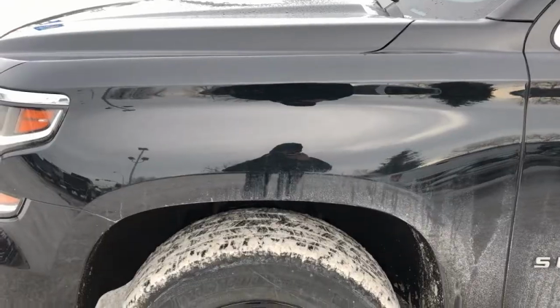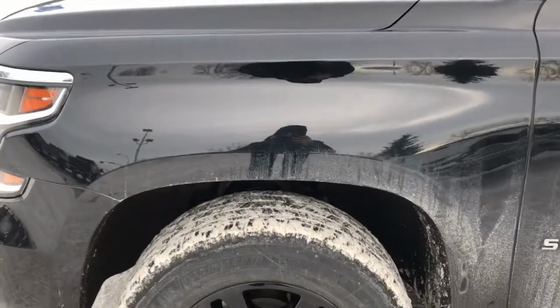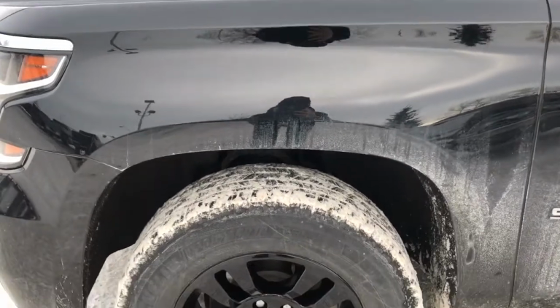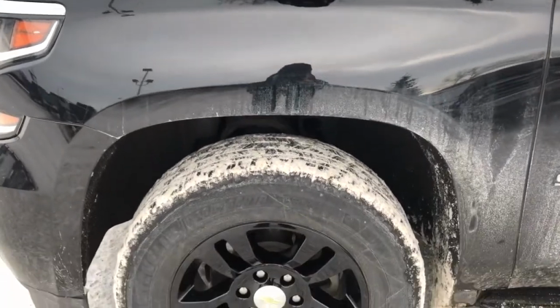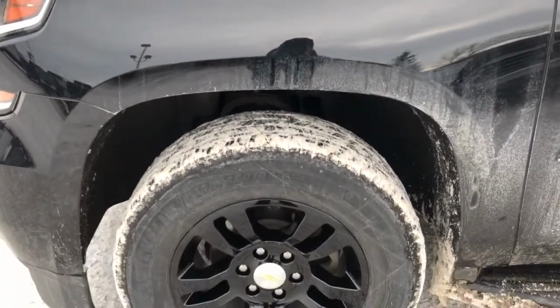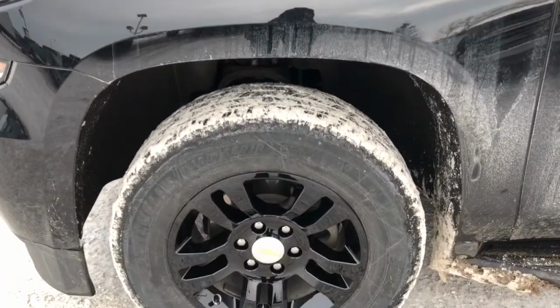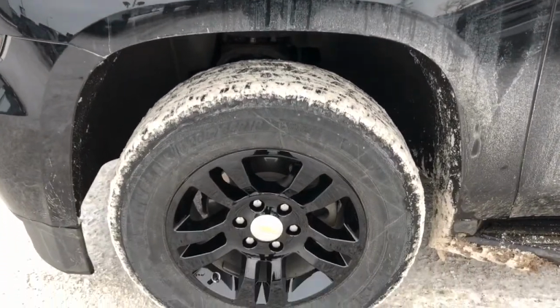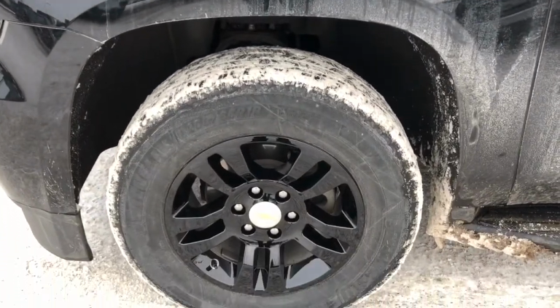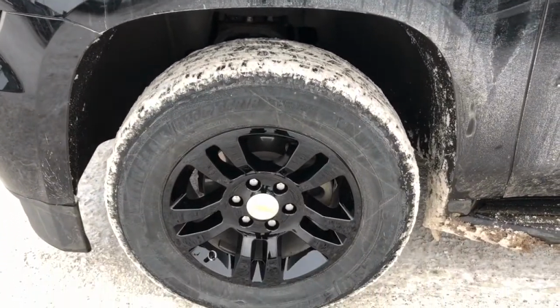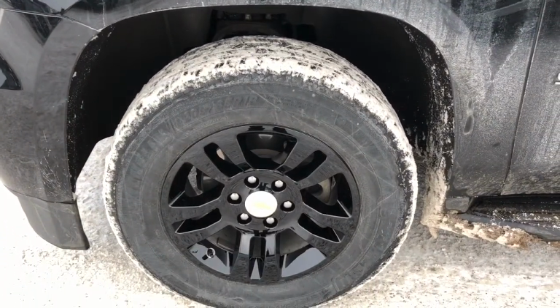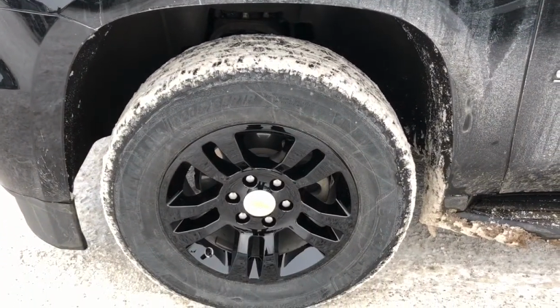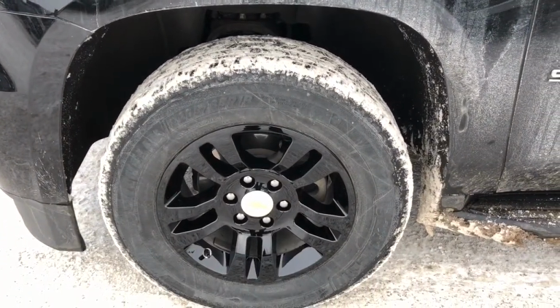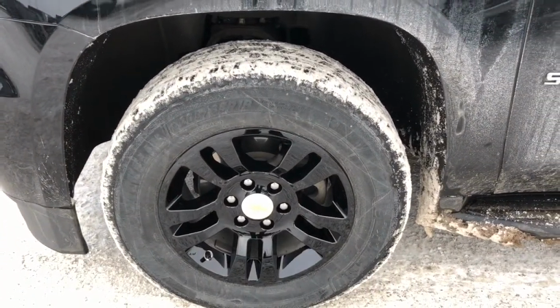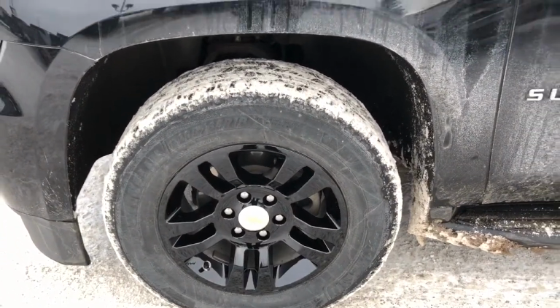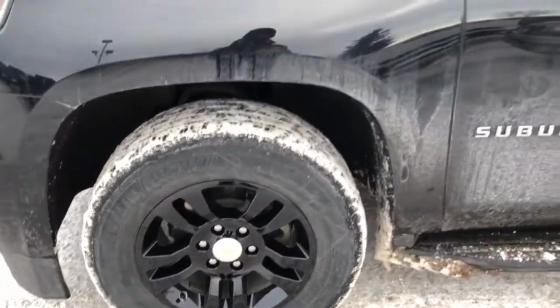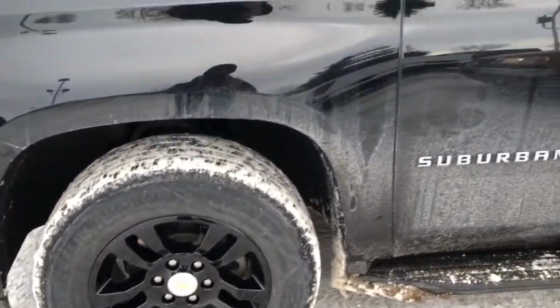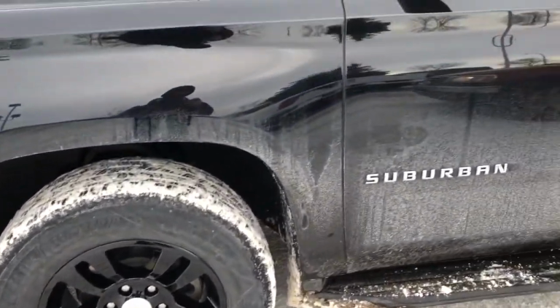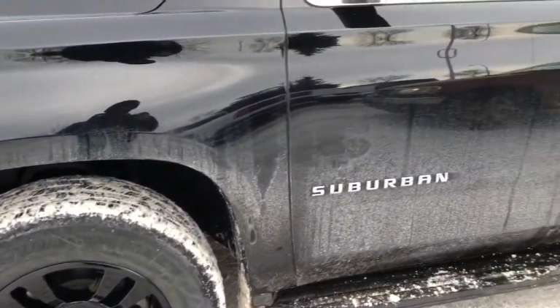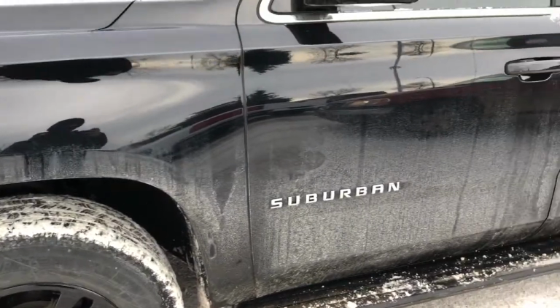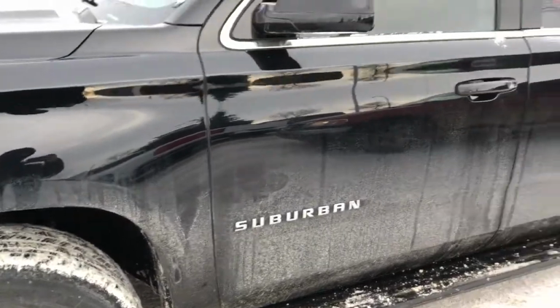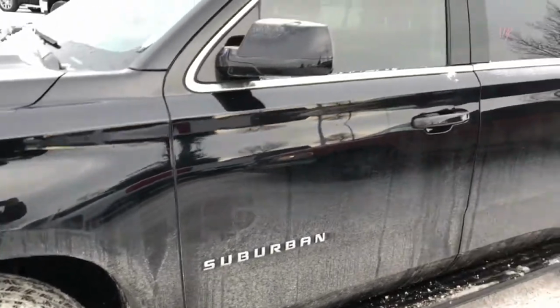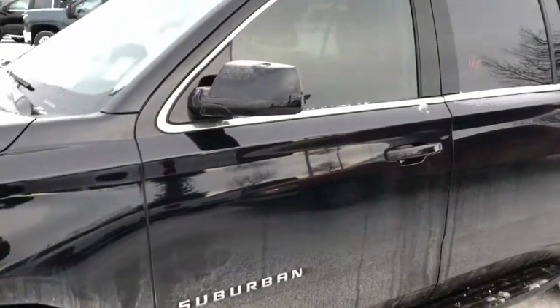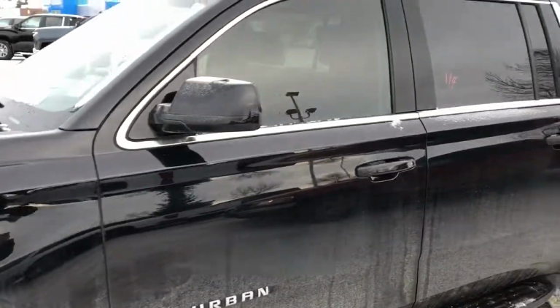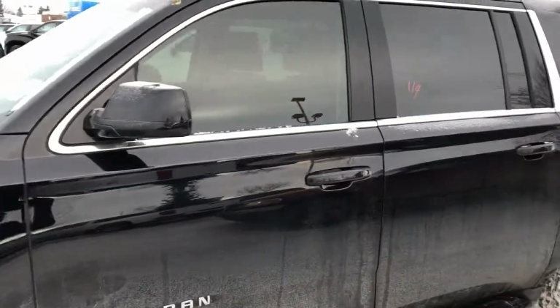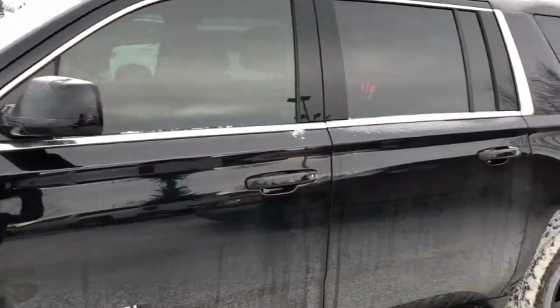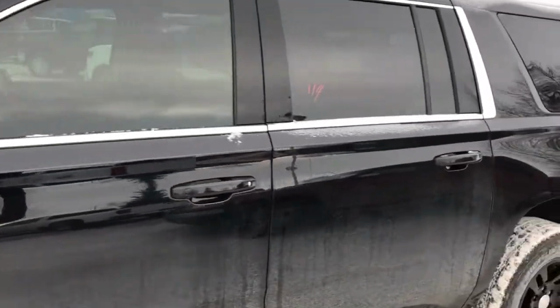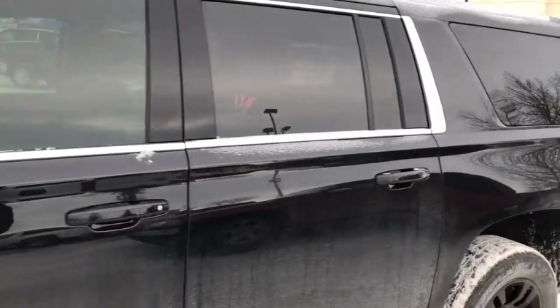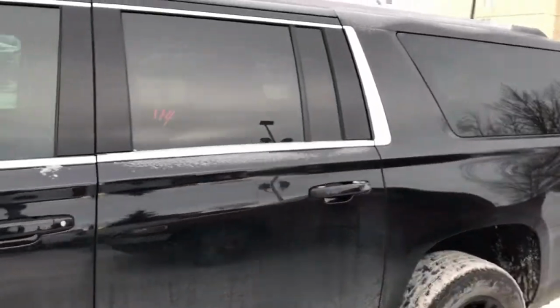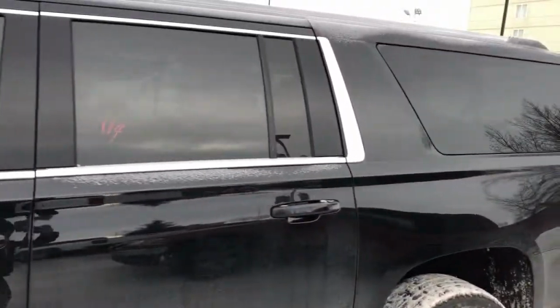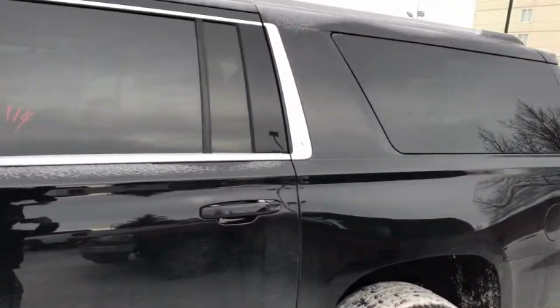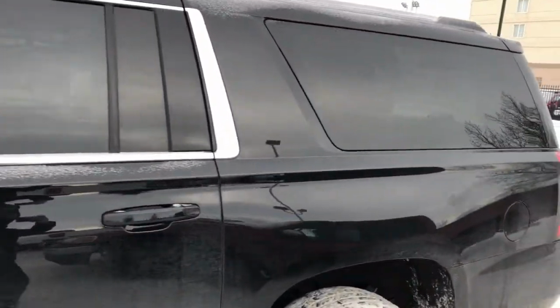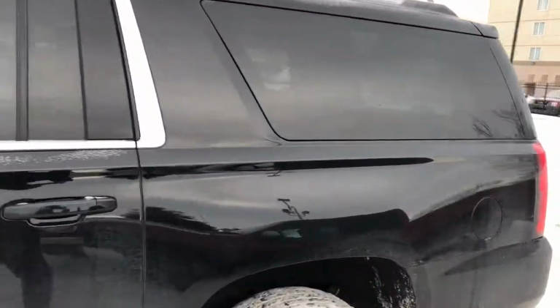Now back on to the exterior, here we can see our black alloy rims with Chevrolet badge center caps, Suburban badging in chrome, paint match mirror caps and door handles, and rear privacy tint.